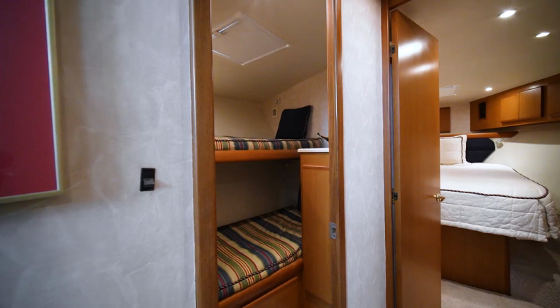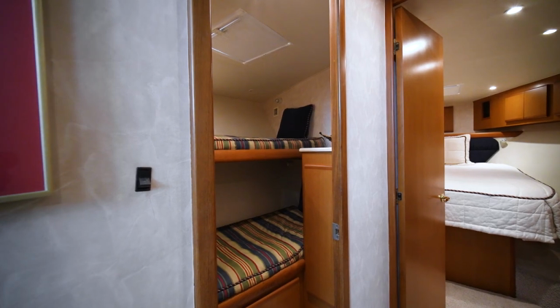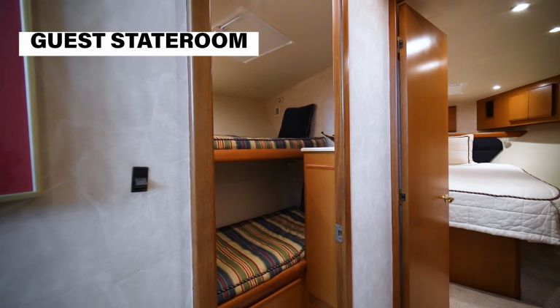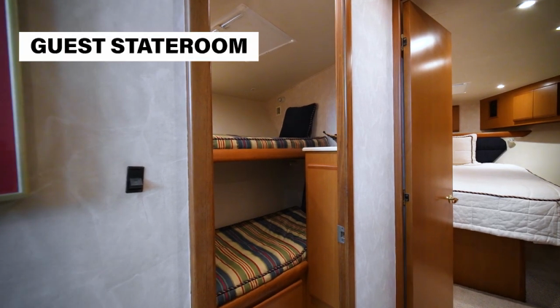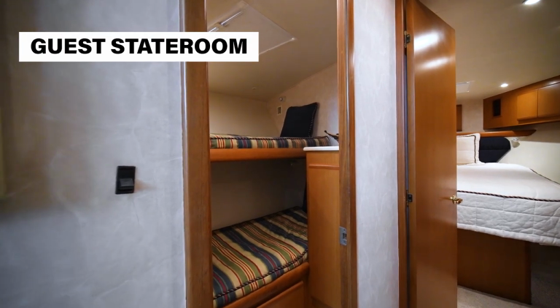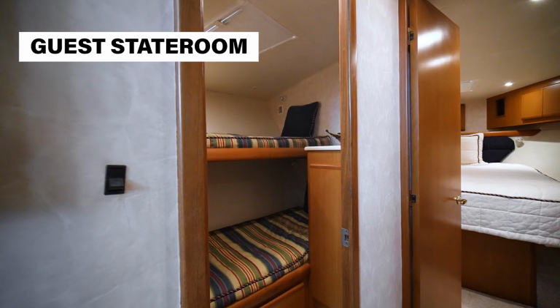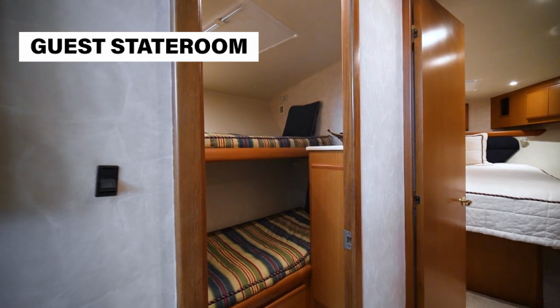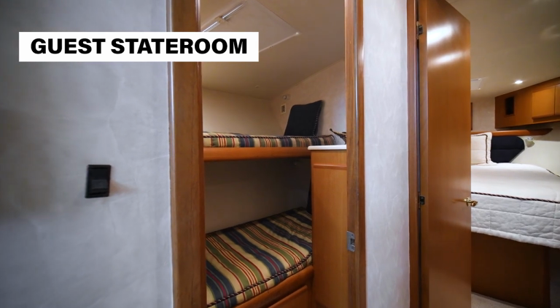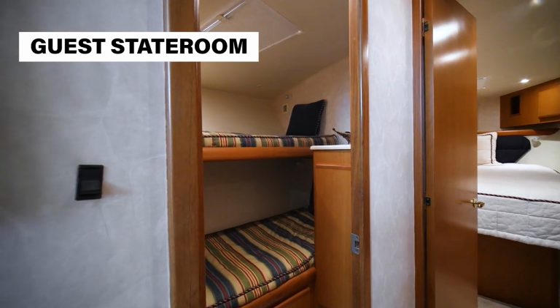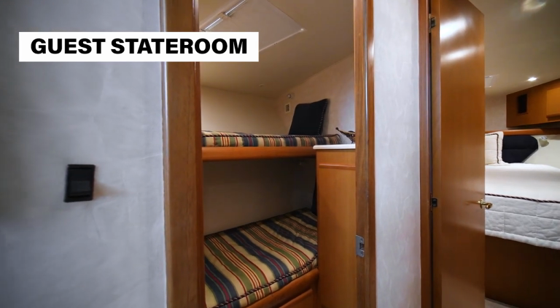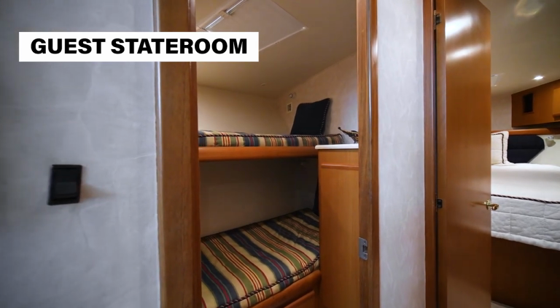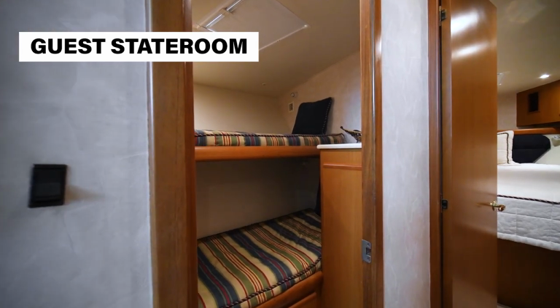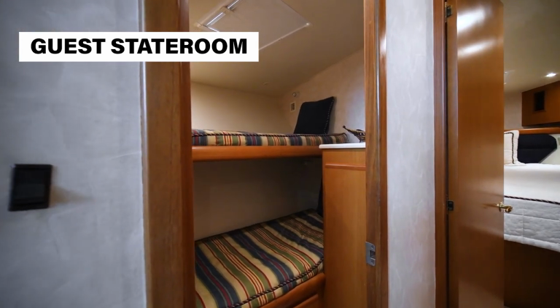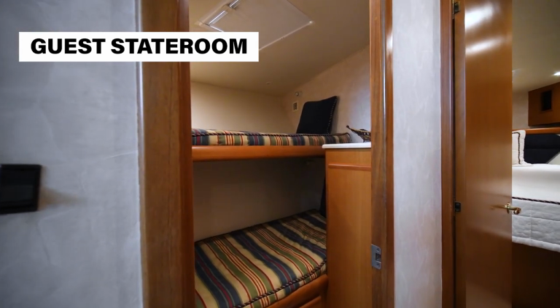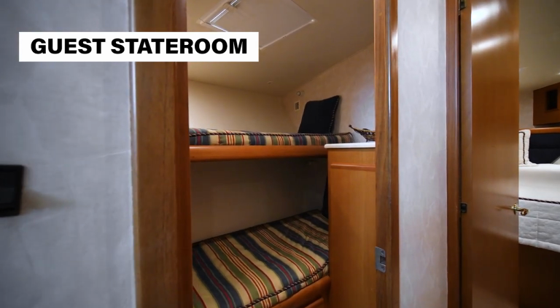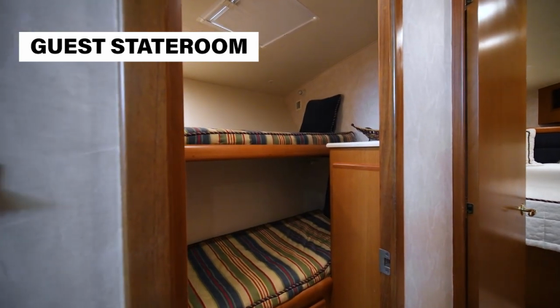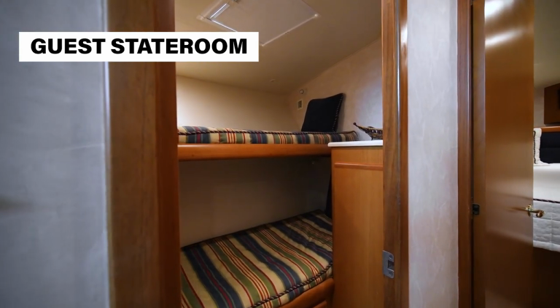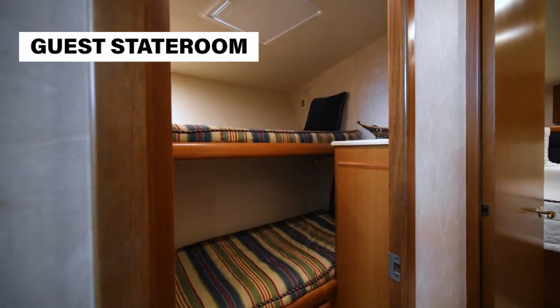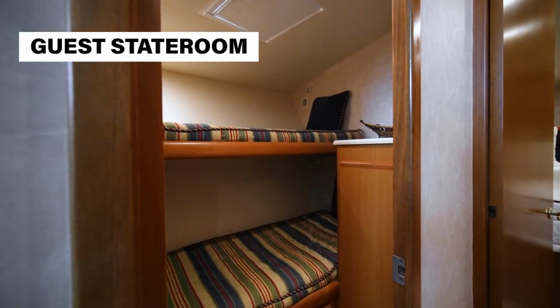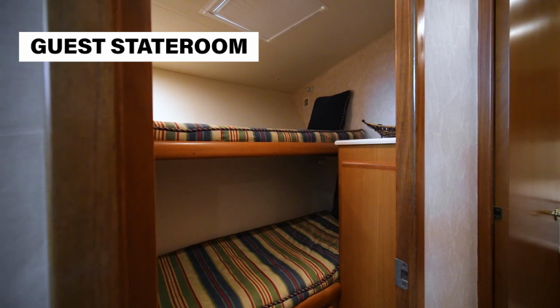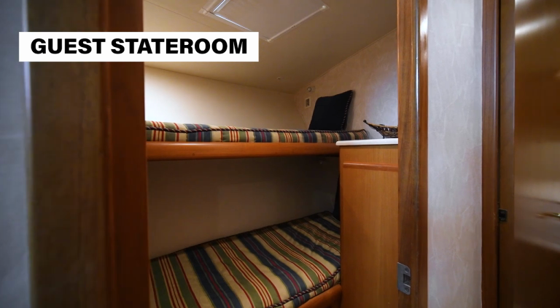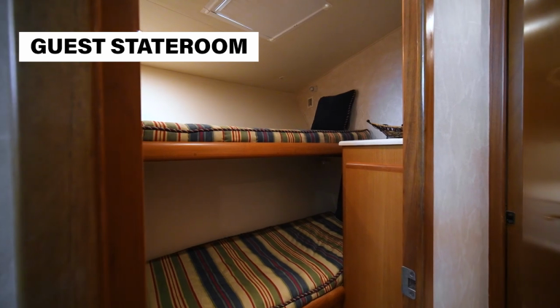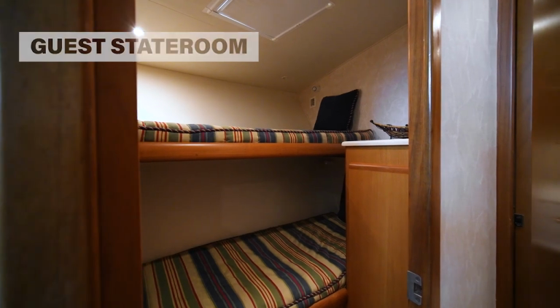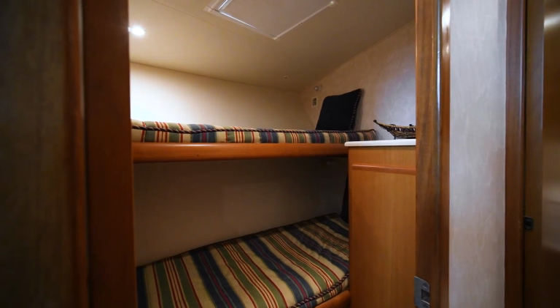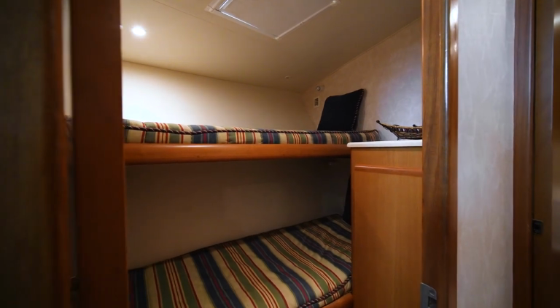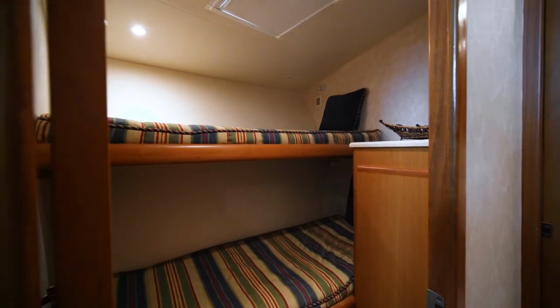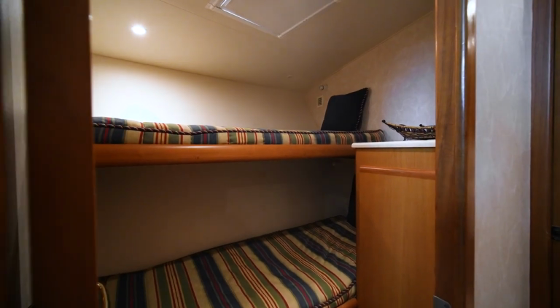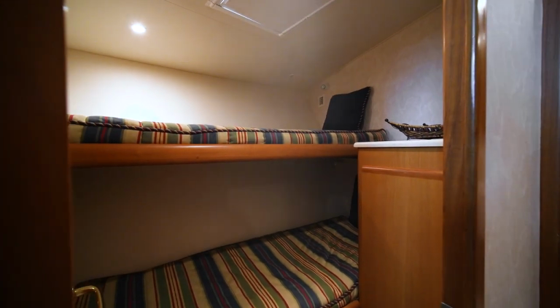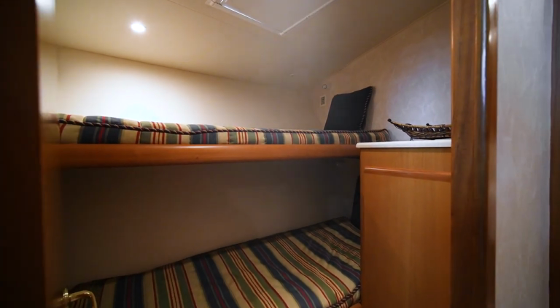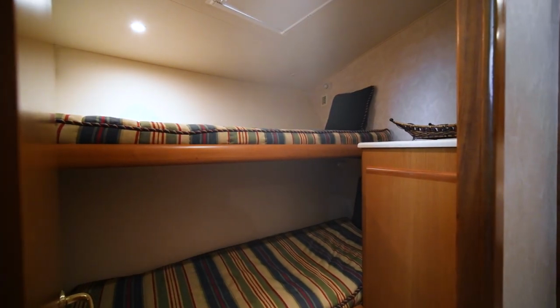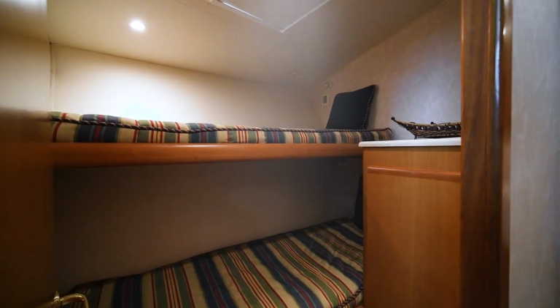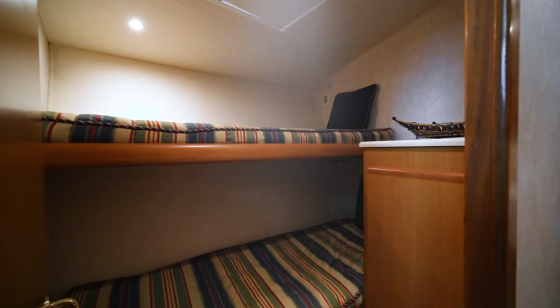The guest stateroom has two comfortable berths with reading lights and ample drawer storage below. Air conditioning with reverse cycle heat, and lighted cedar-lined hanging lockers with additional storage below.